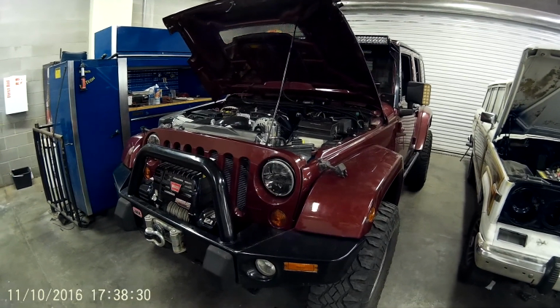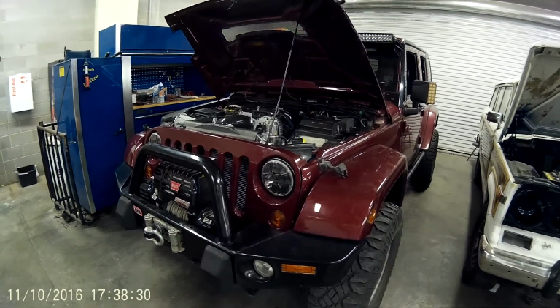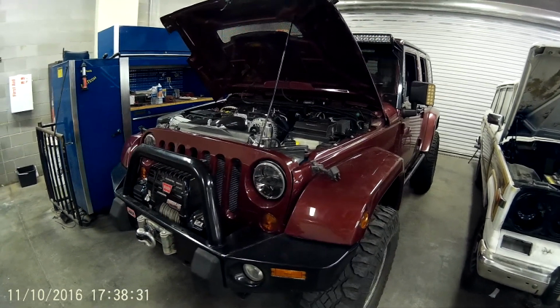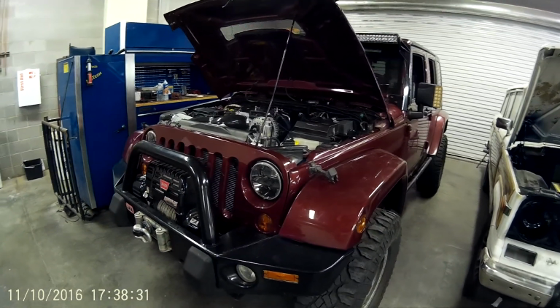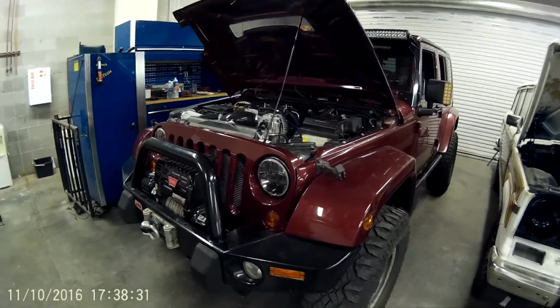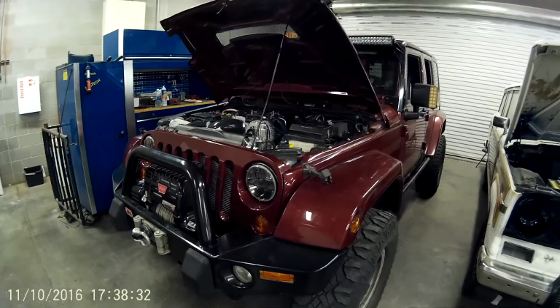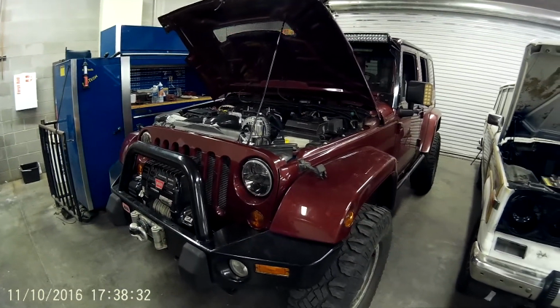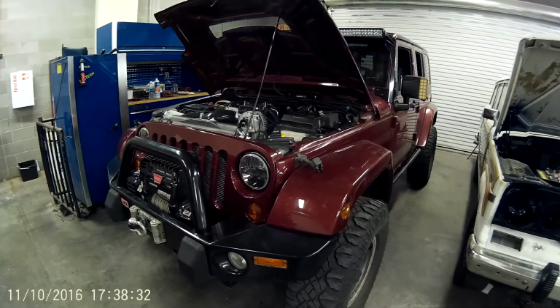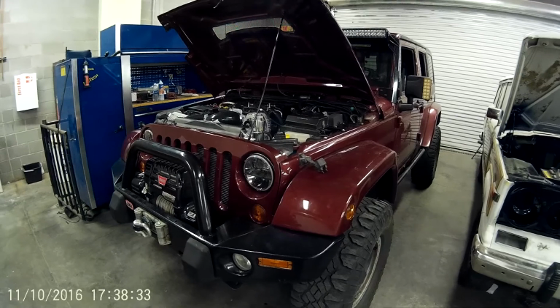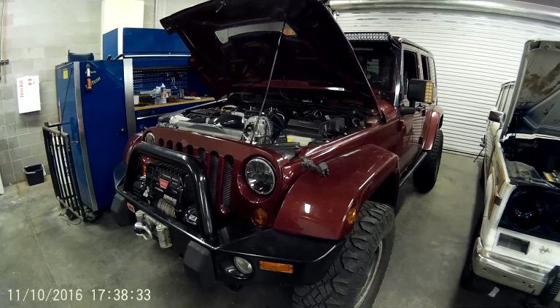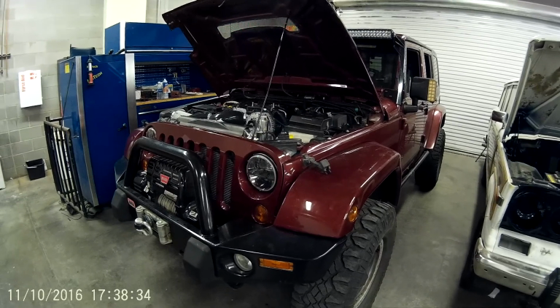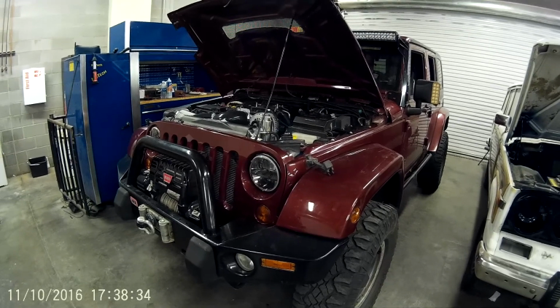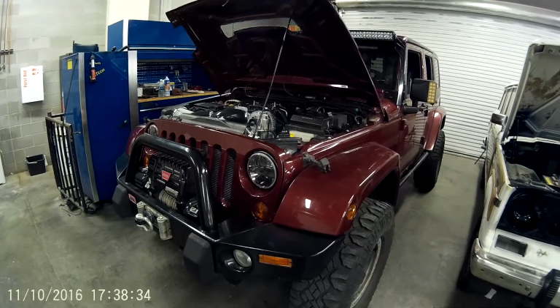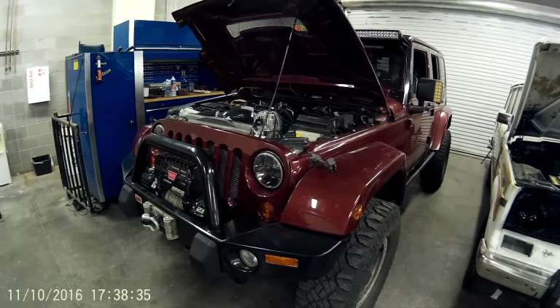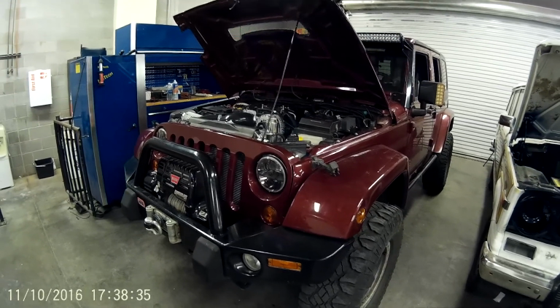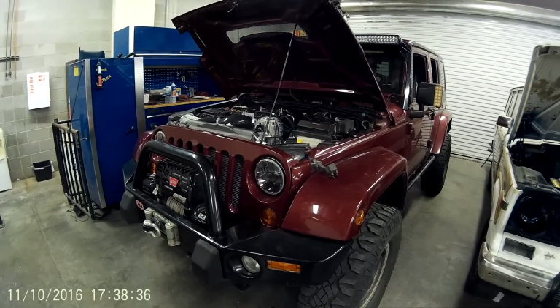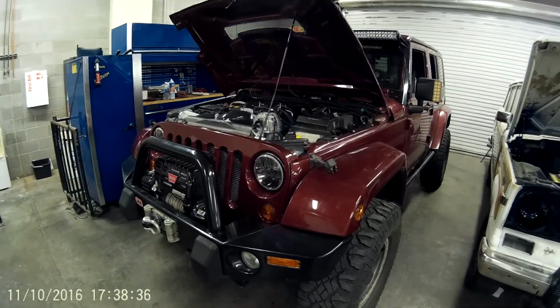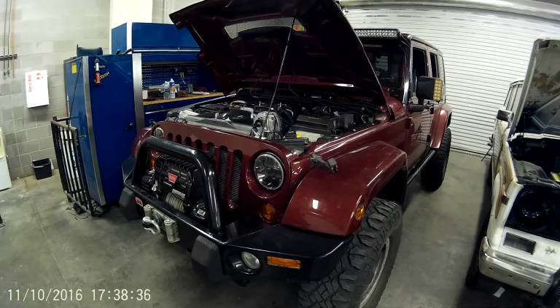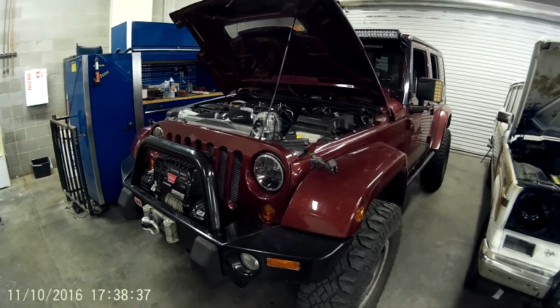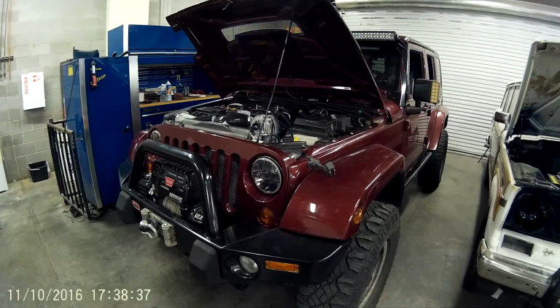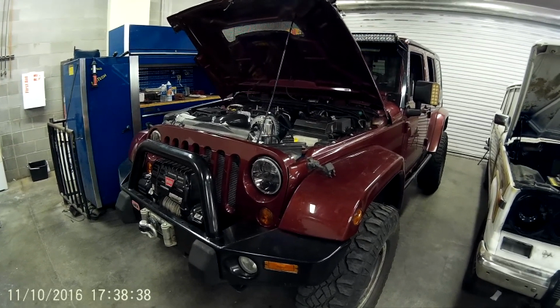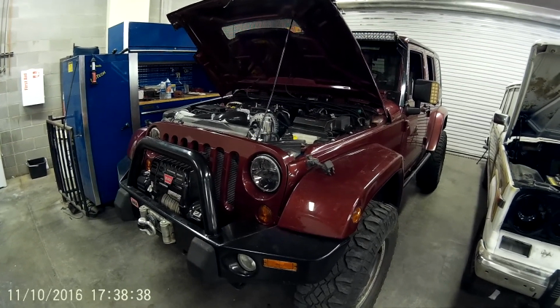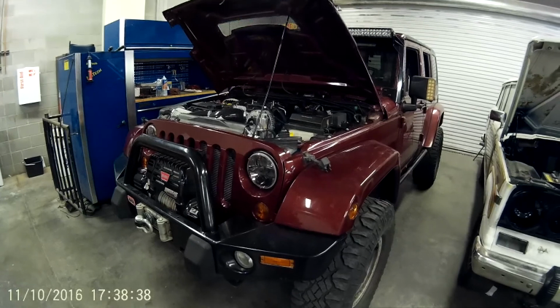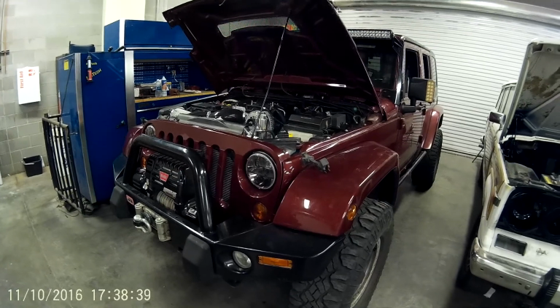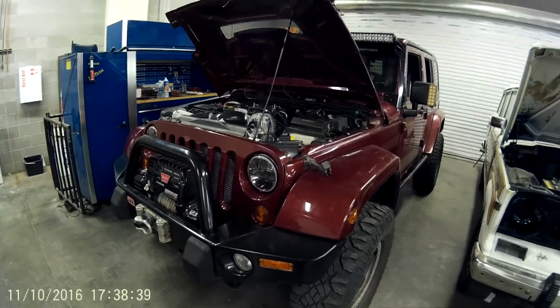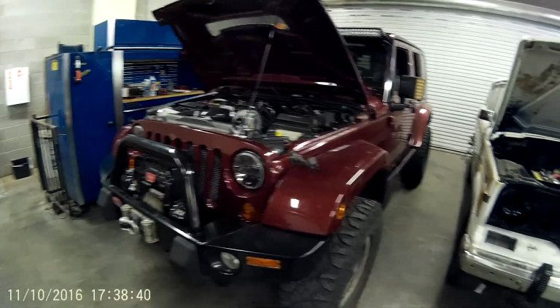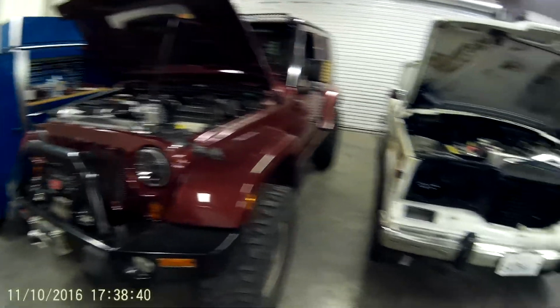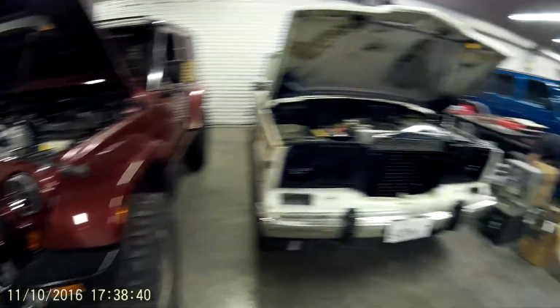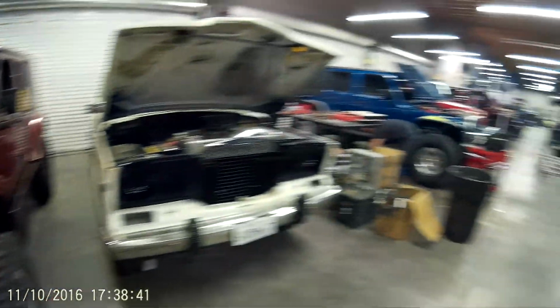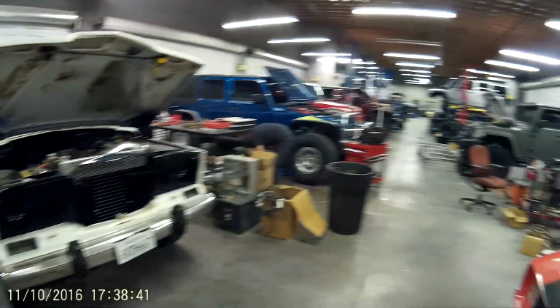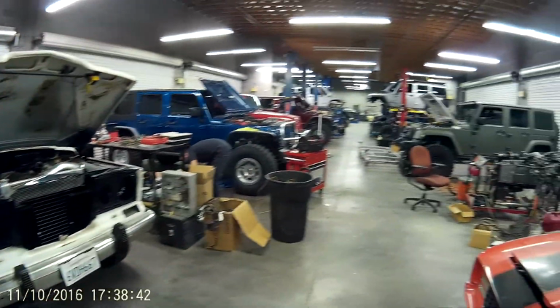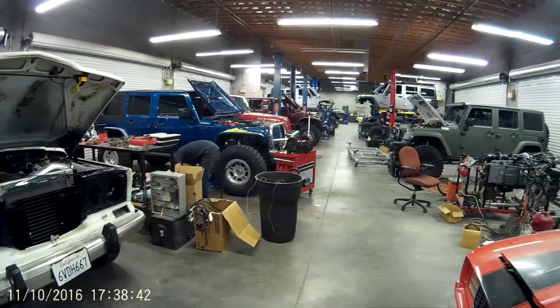A quick little update on the Jeep we were doing the Builder Series on. I got busy, SEMA came into town, and the guys got it running. We've got plenty of other Jeeps we're going to finish the Build Series on.